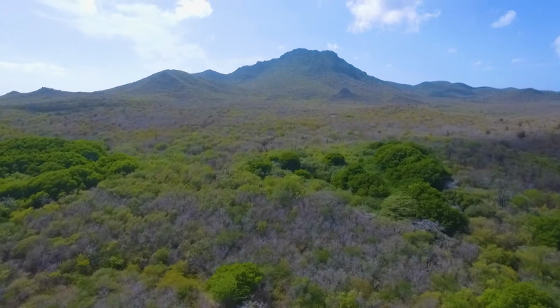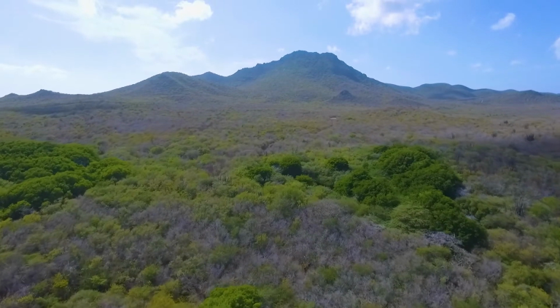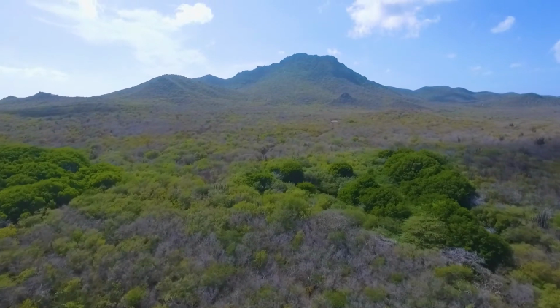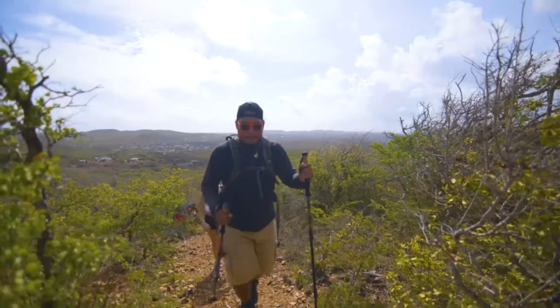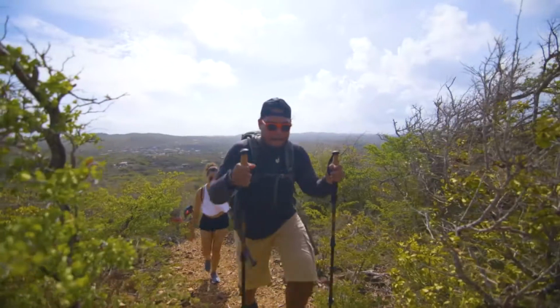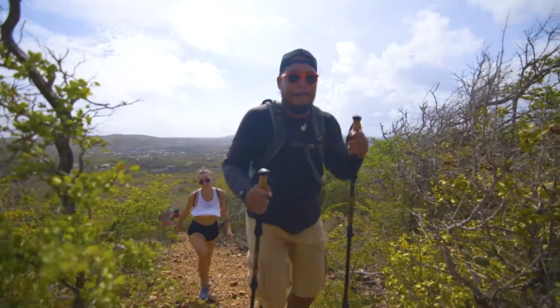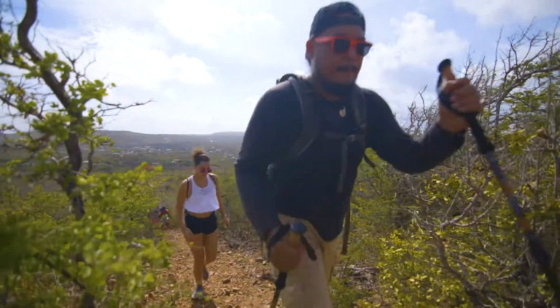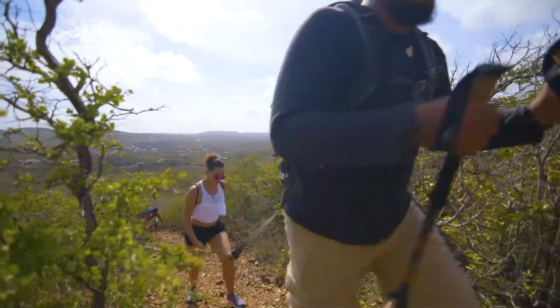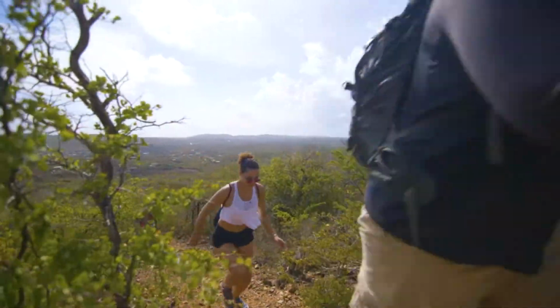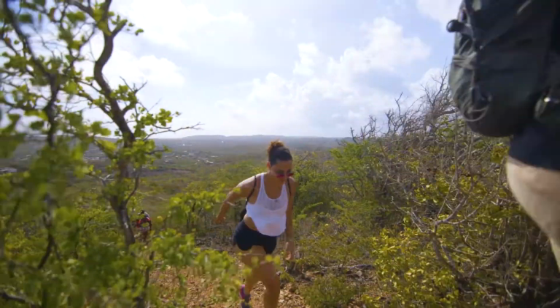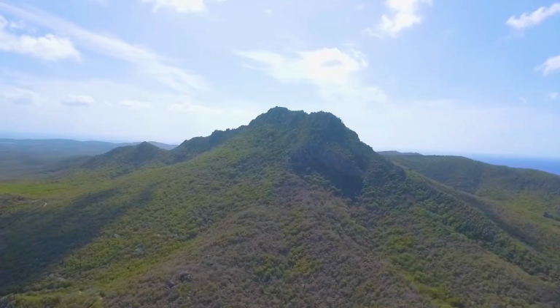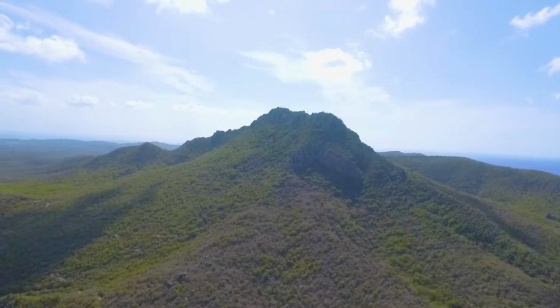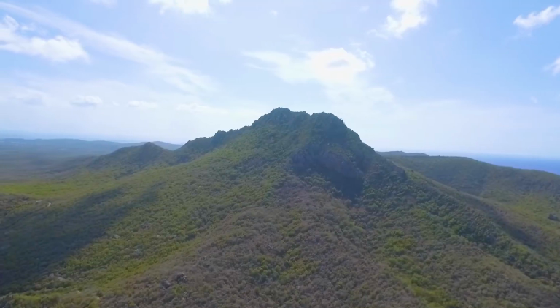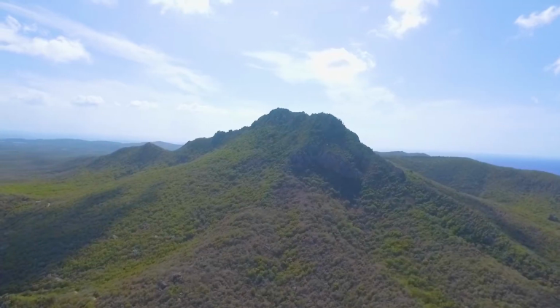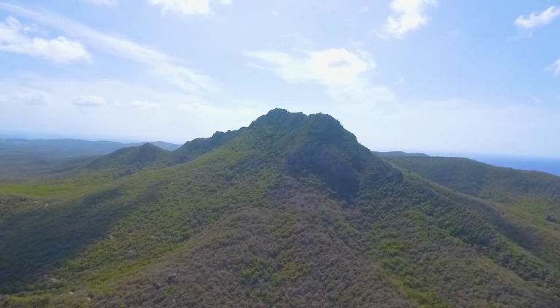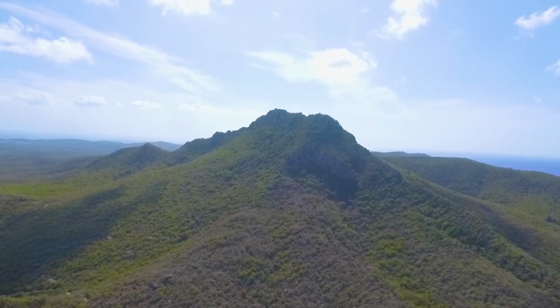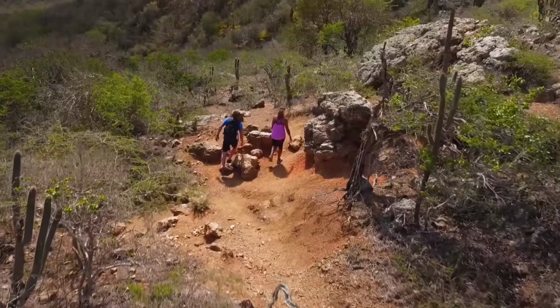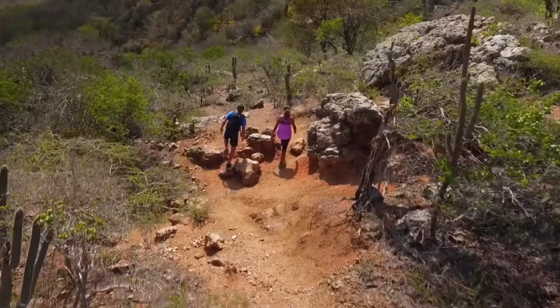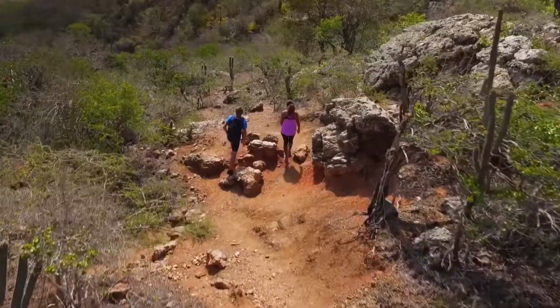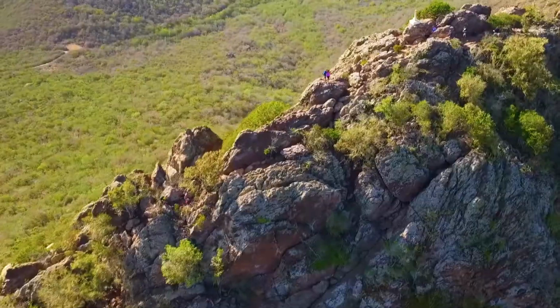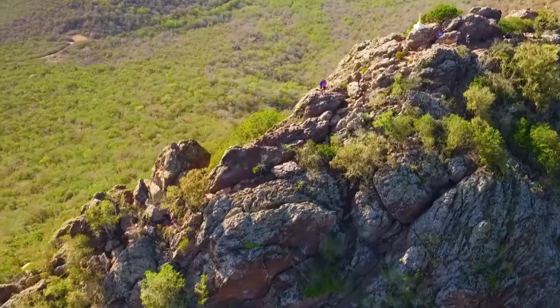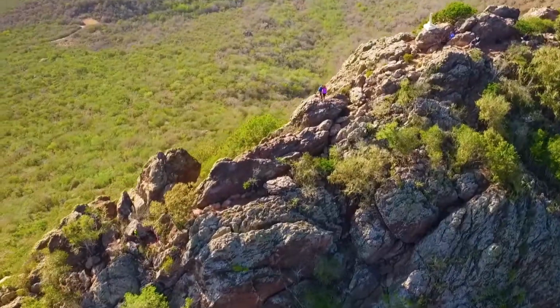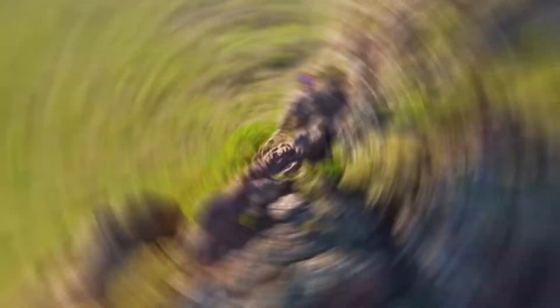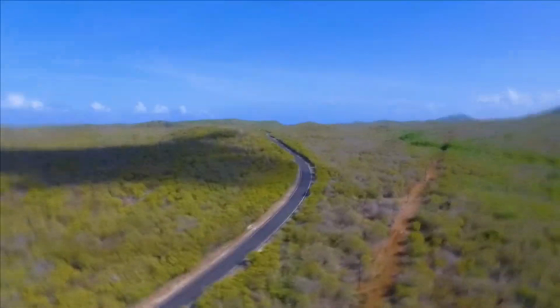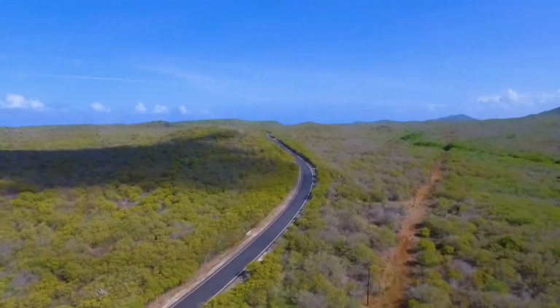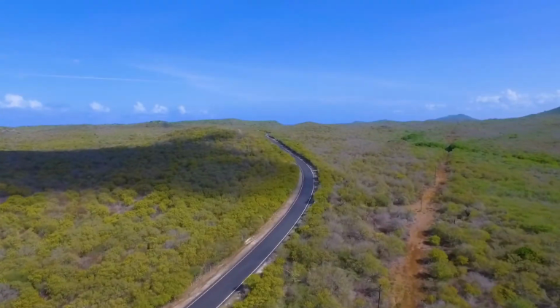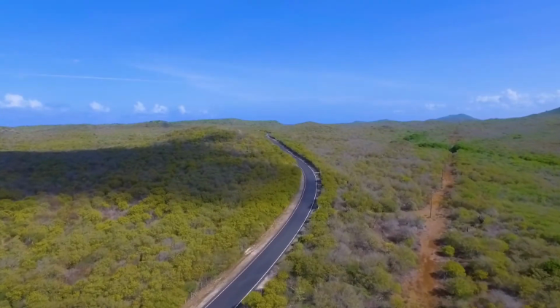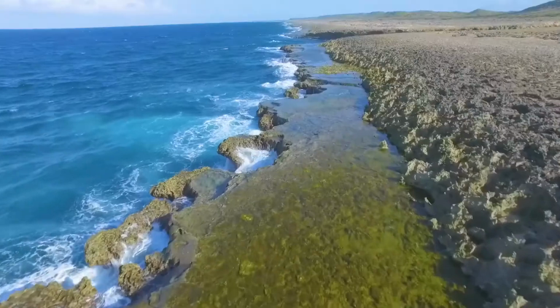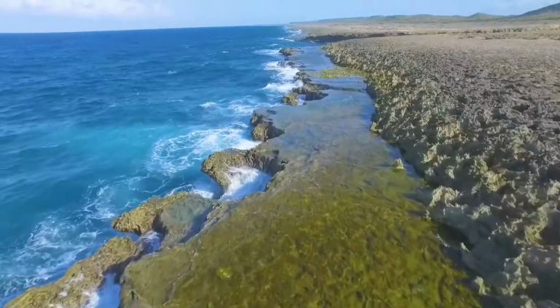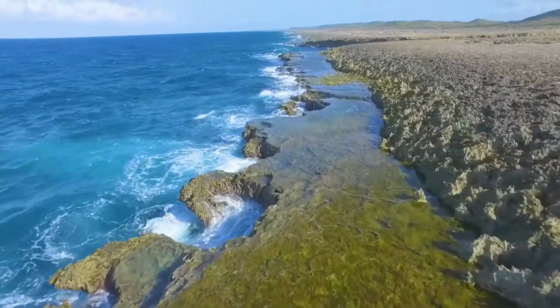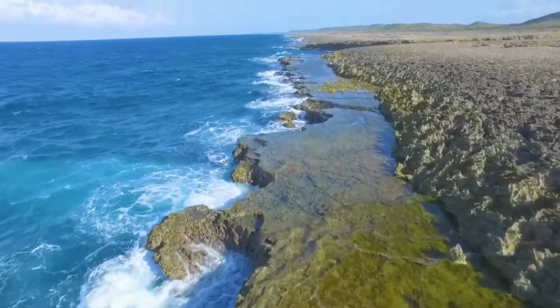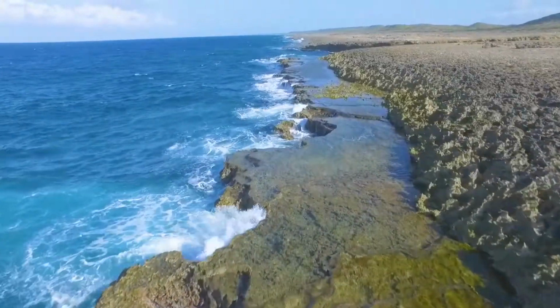Visitors can kick off the day with an exhilarating hike up Mount Christoffel, the highest peak on the island. There's a lot to take in: rolling green hills, rocky landscapes, and inland bays.